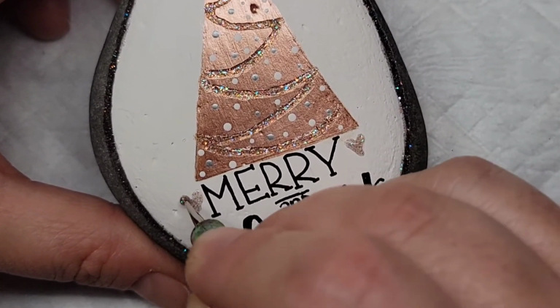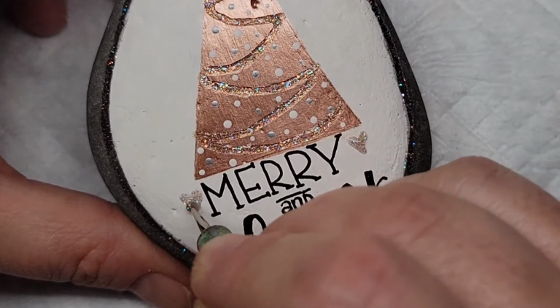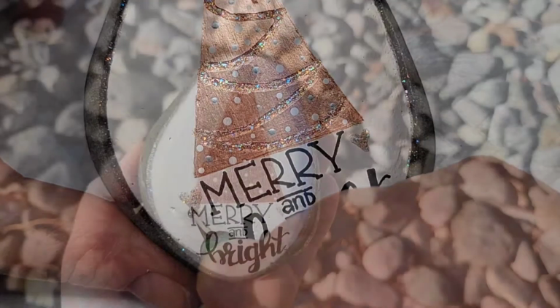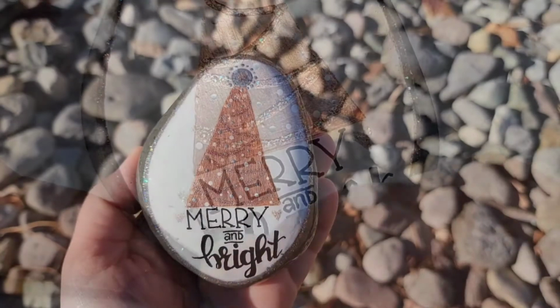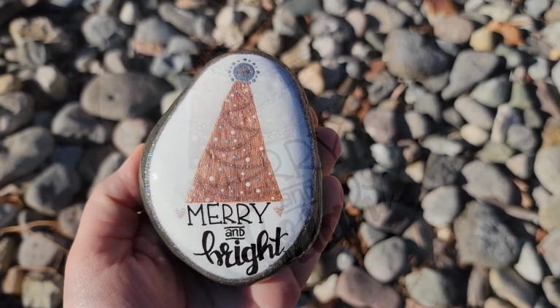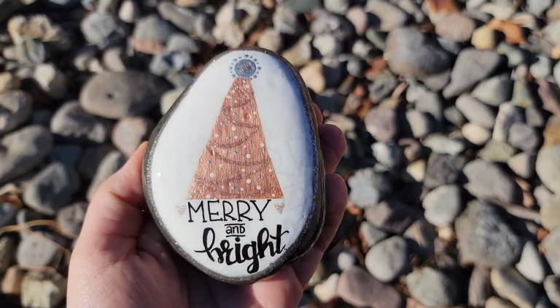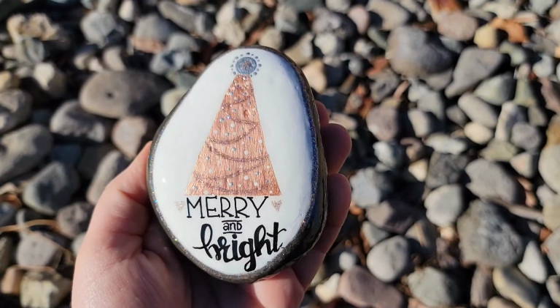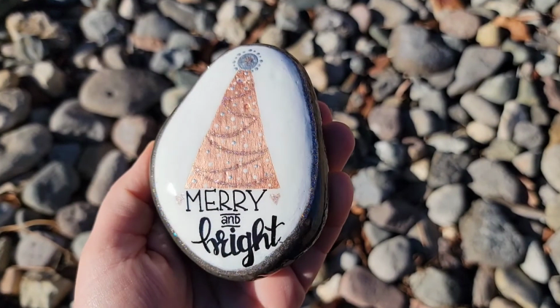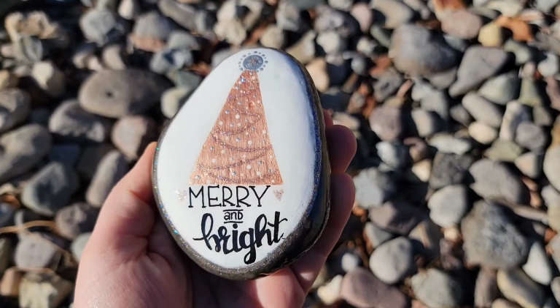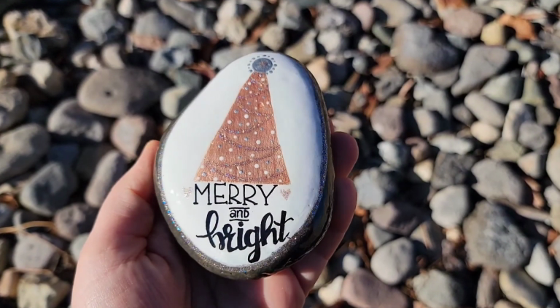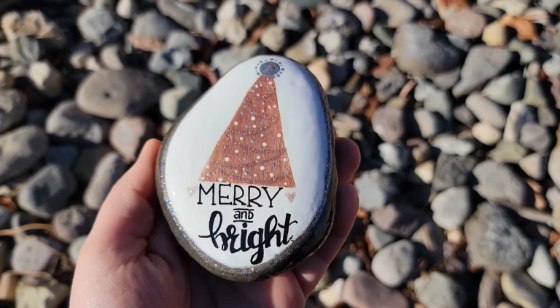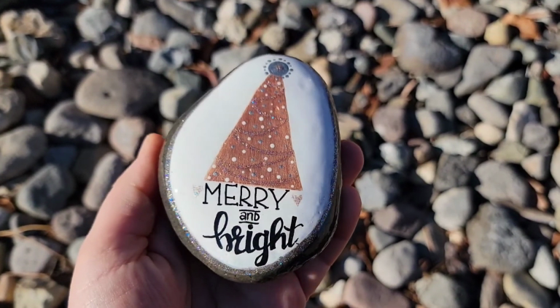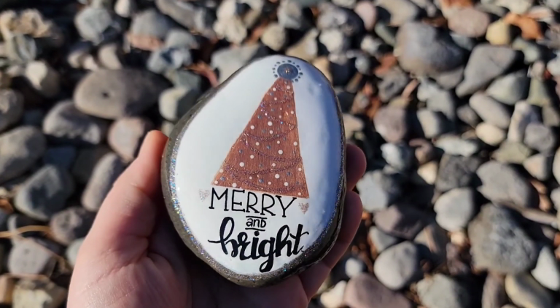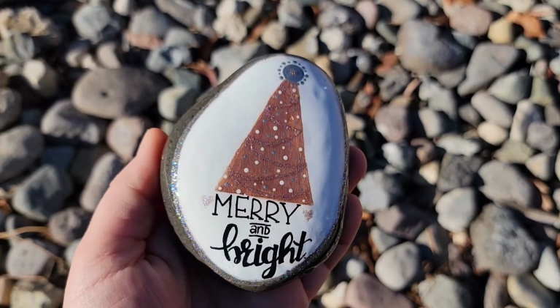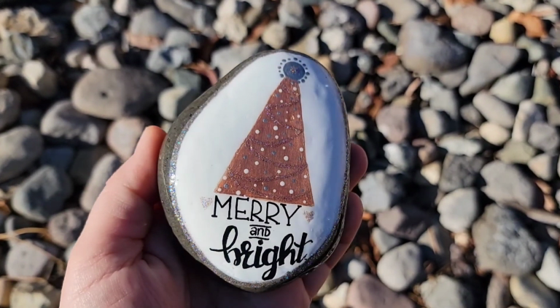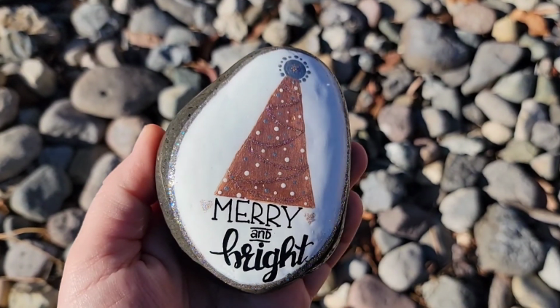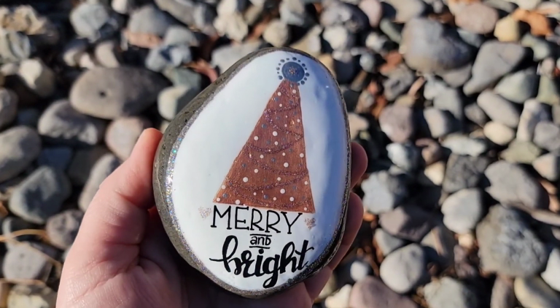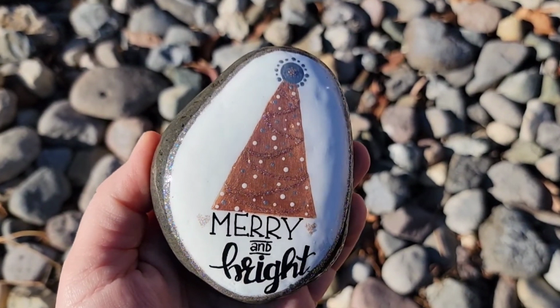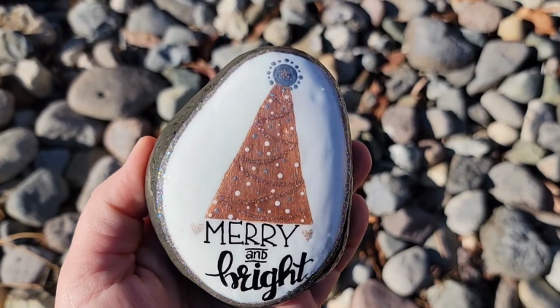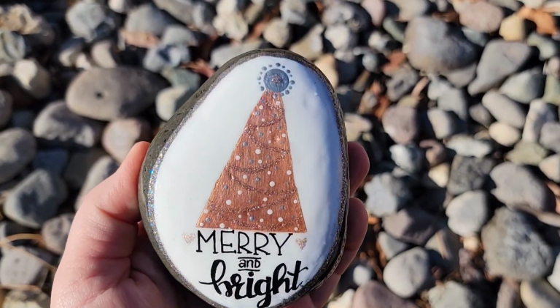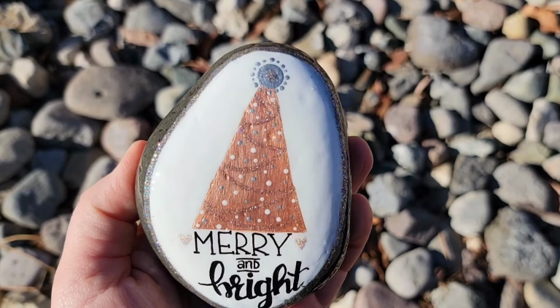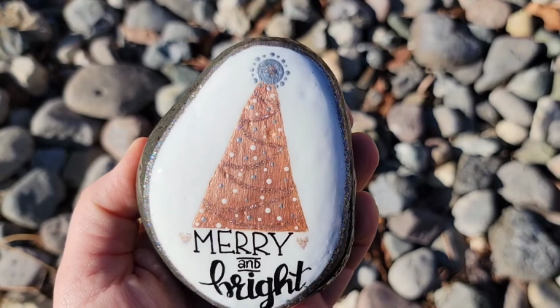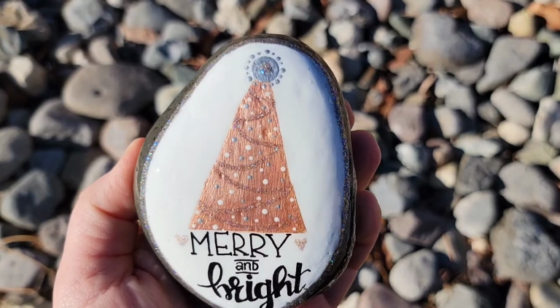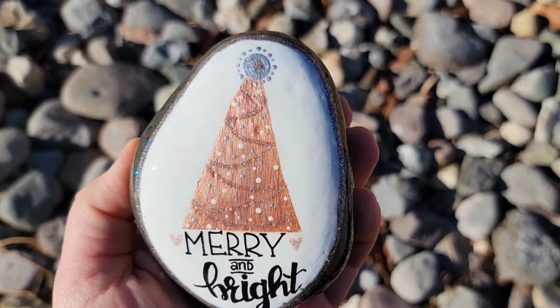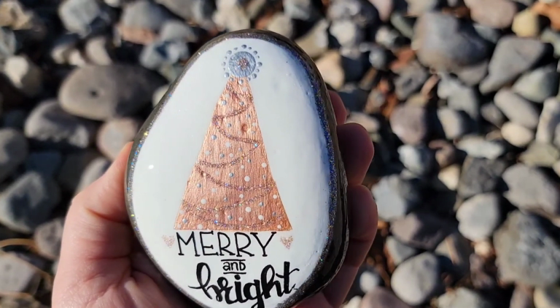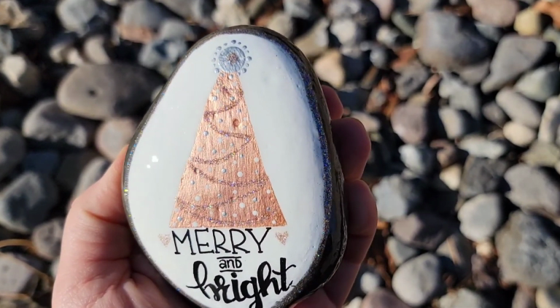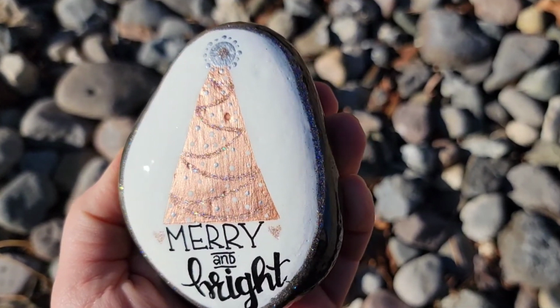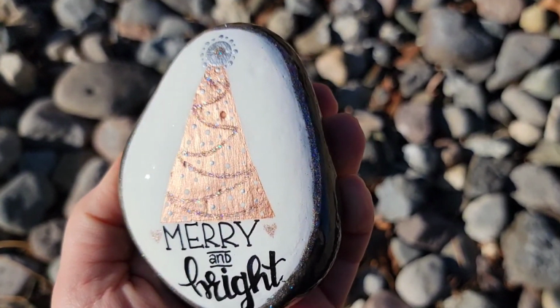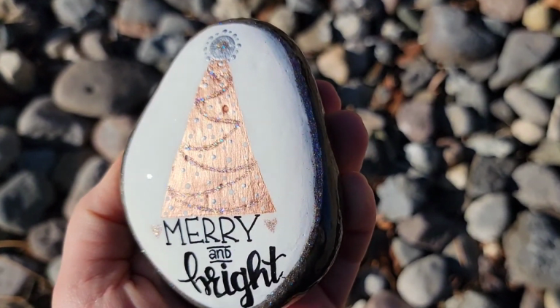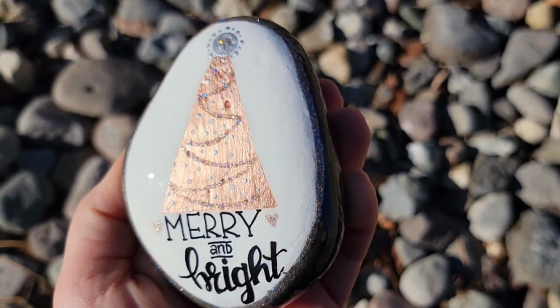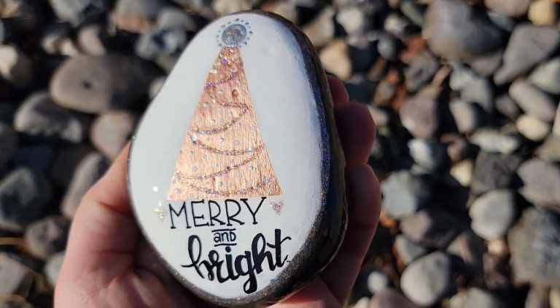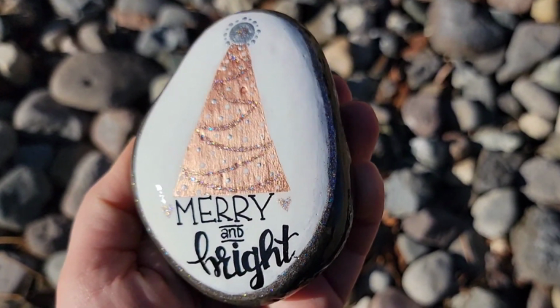And just look how pretty this is with a little bit of resin and the sunlight hitting that glitter paint. It's so dainty and beautiful — I just love how this came out.